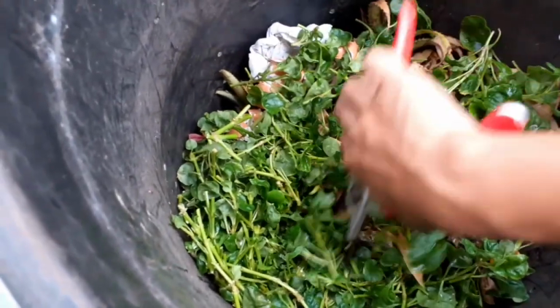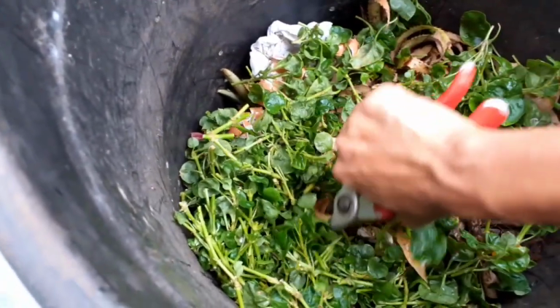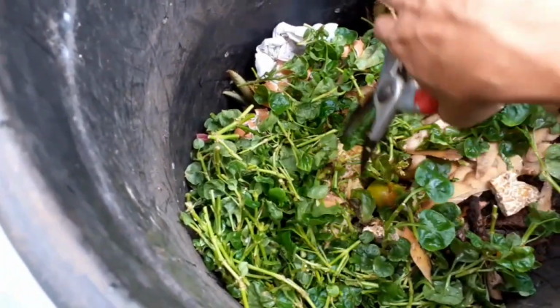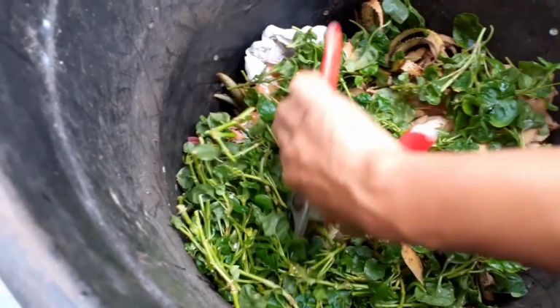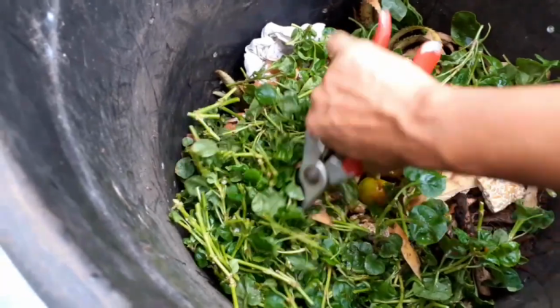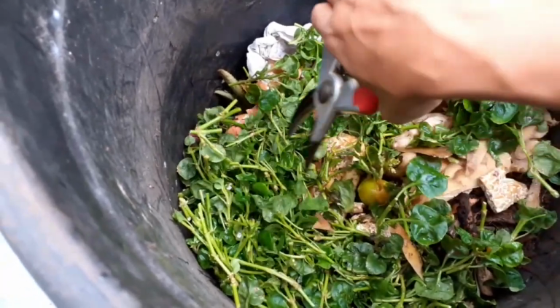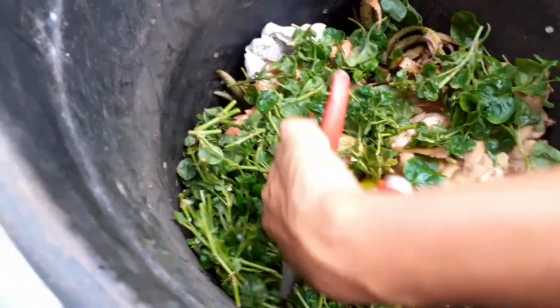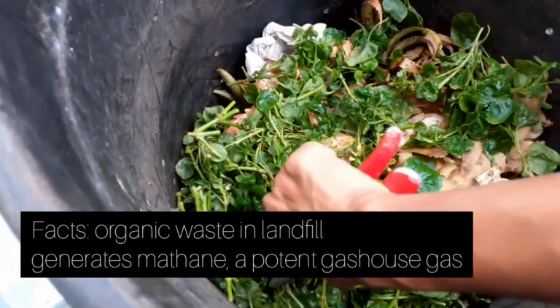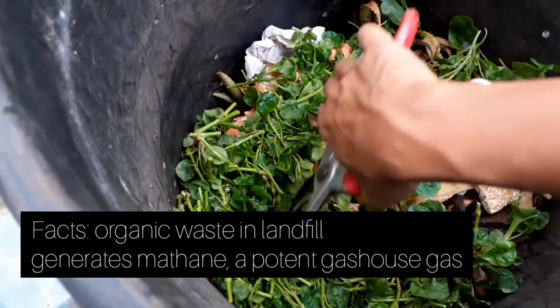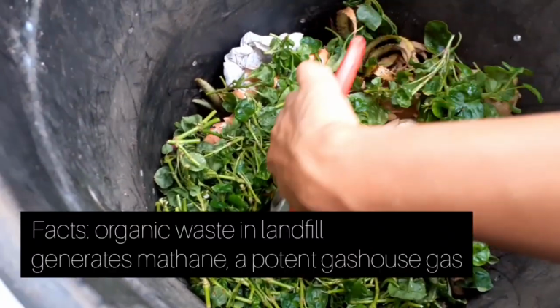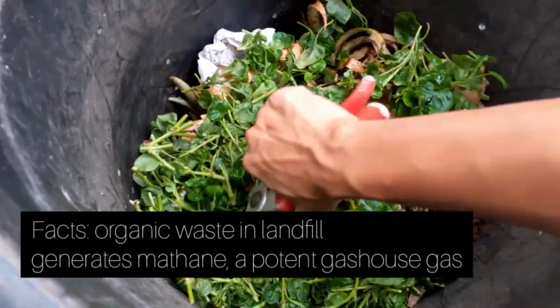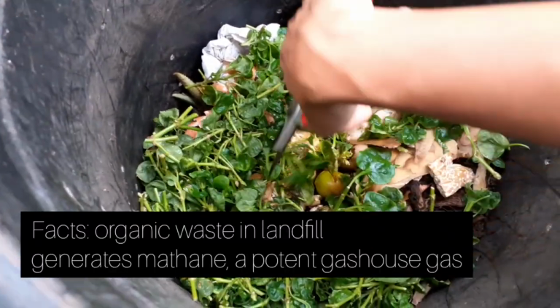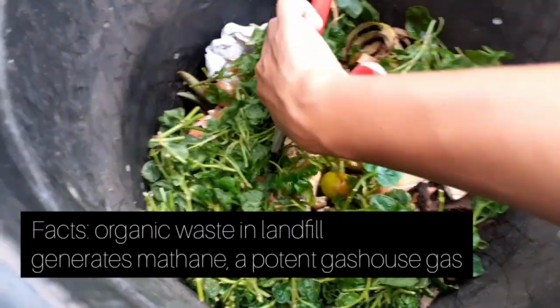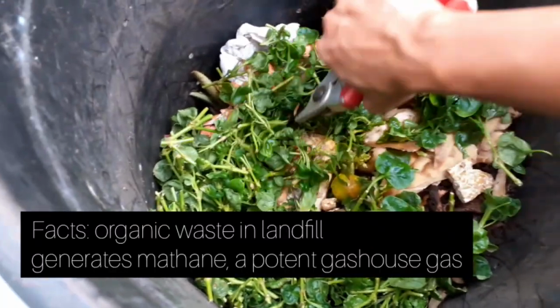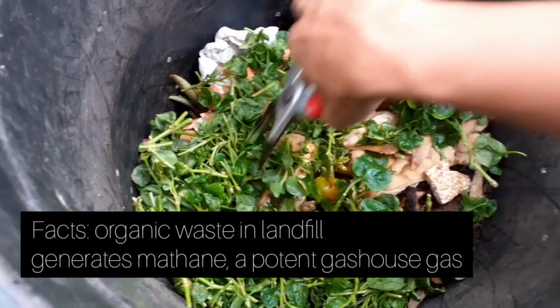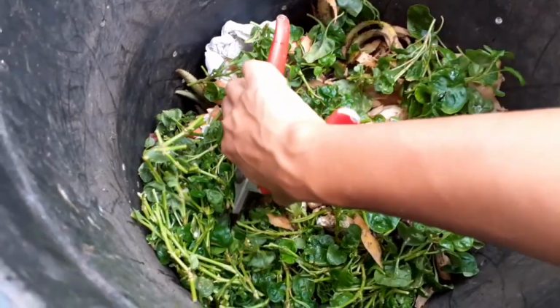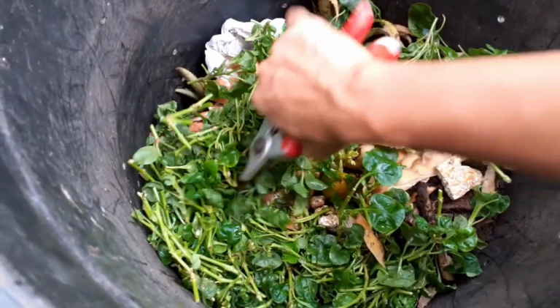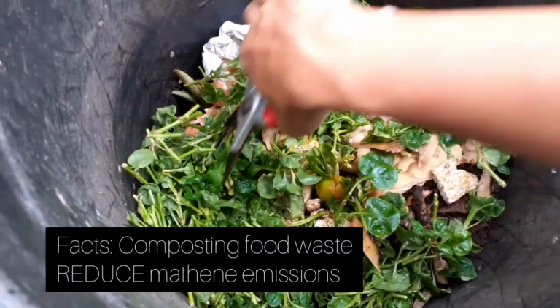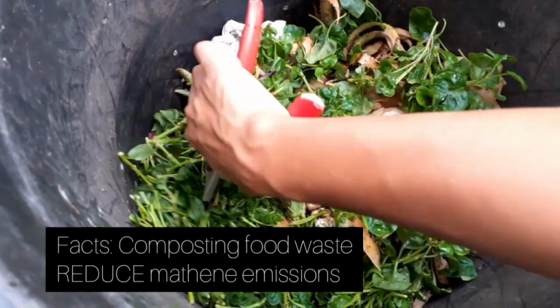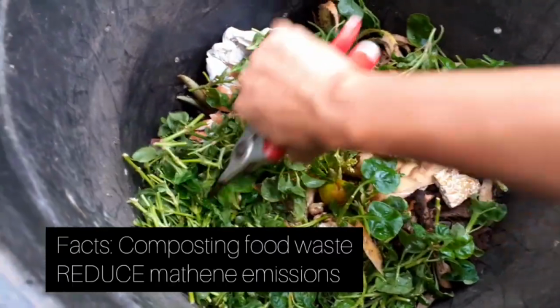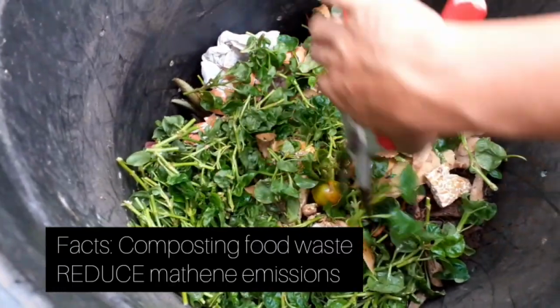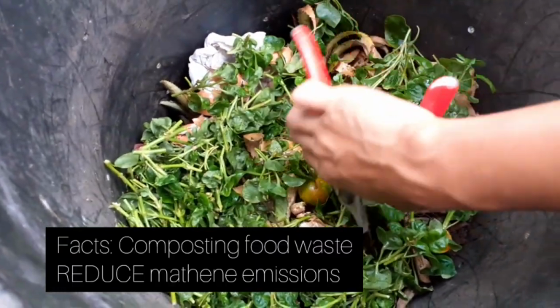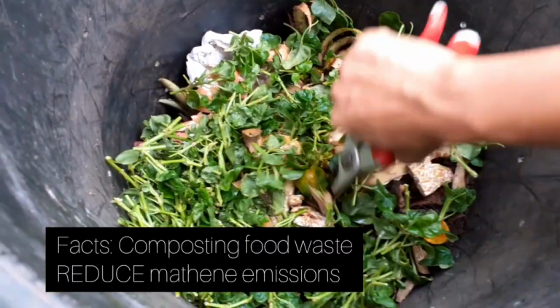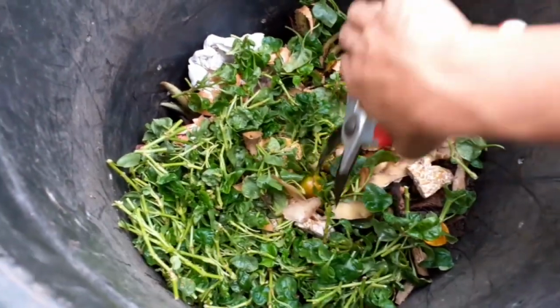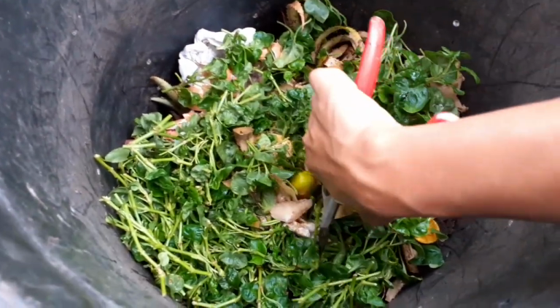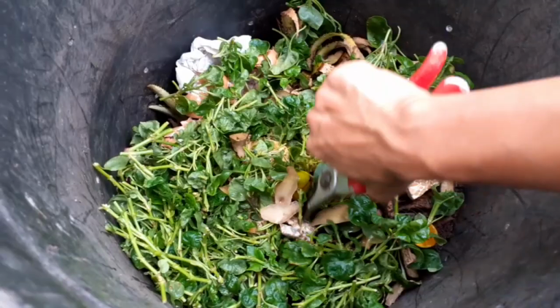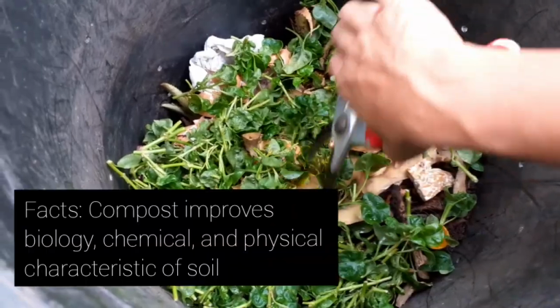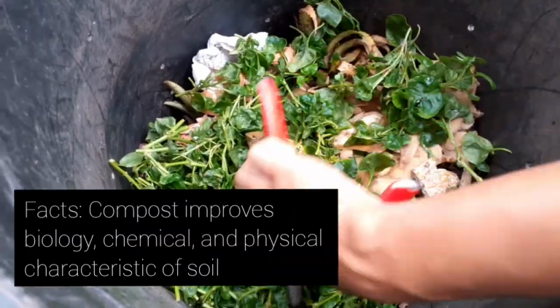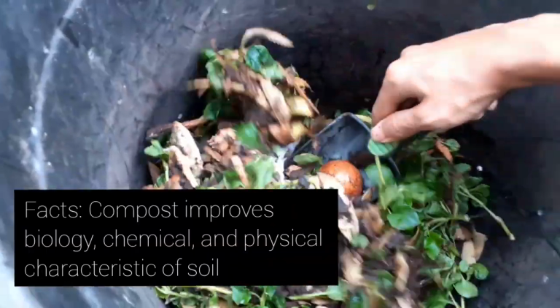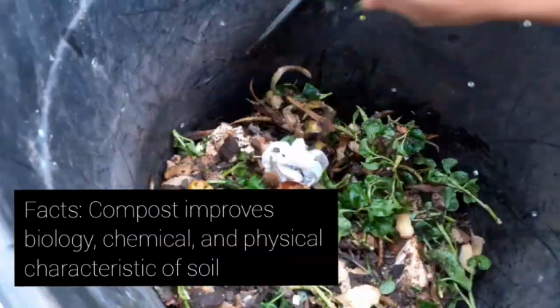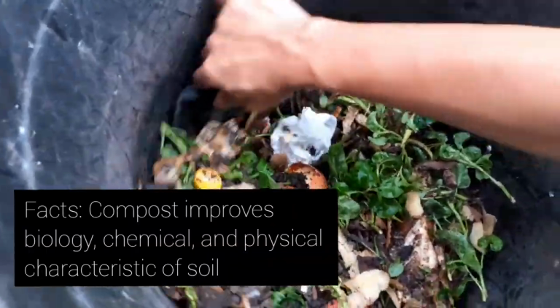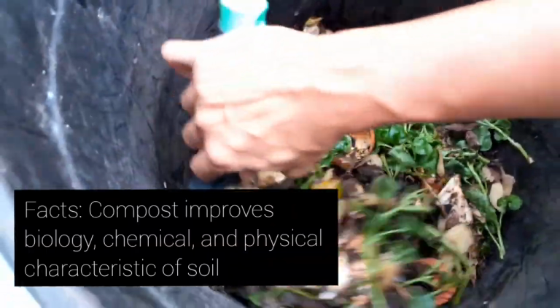What you see here is the kitchen waste that I've put in the compost bin. Make sure that you chop your kitchen waste into smaller pieces and then turn it a little bit to provide aeration in the compost.